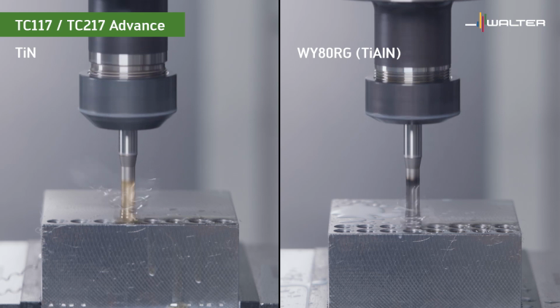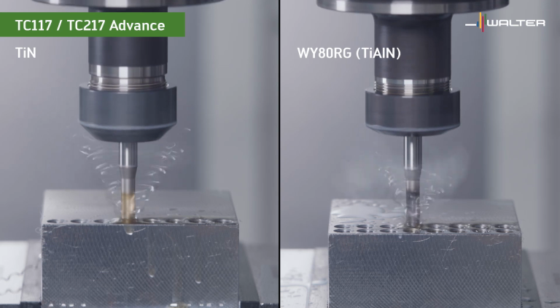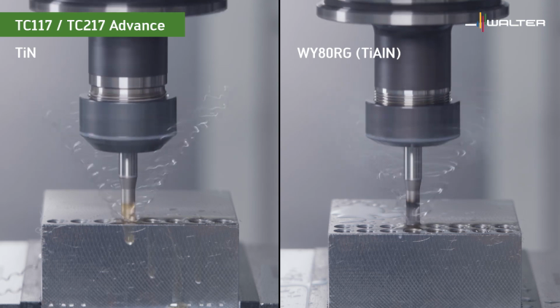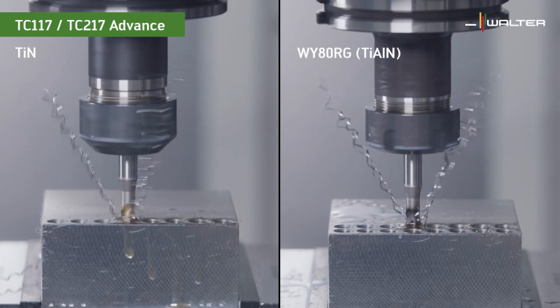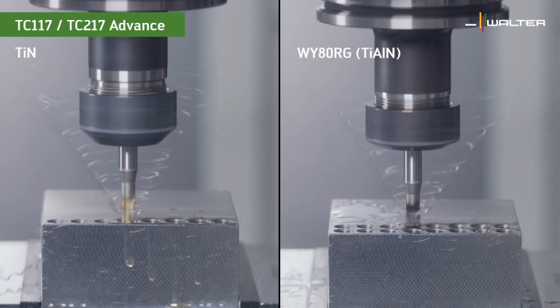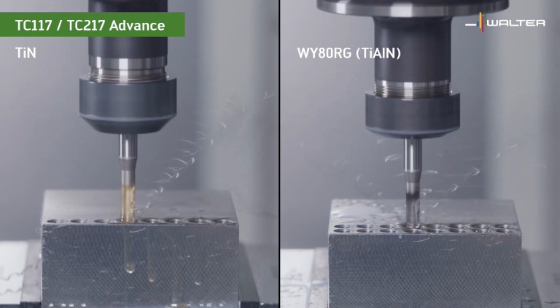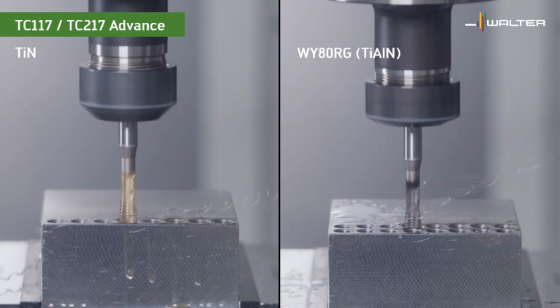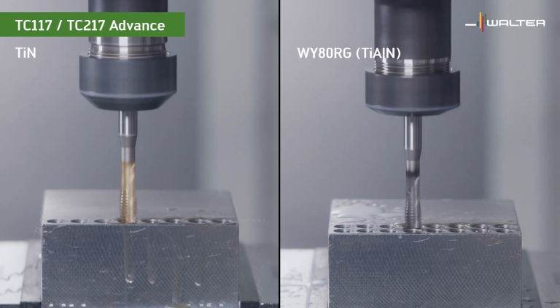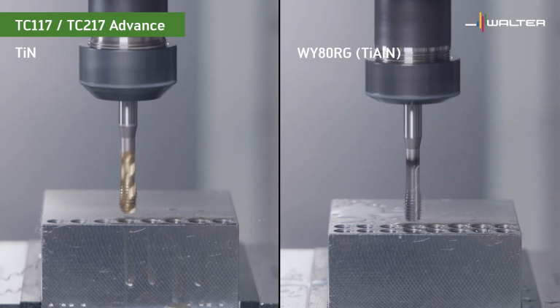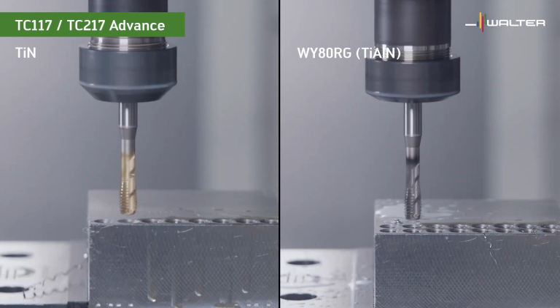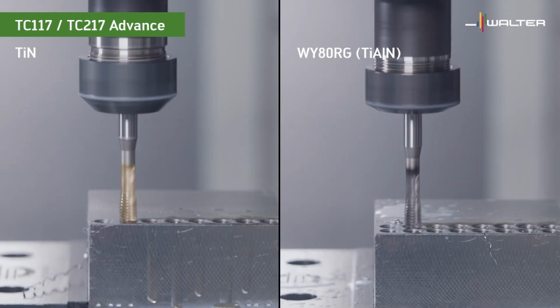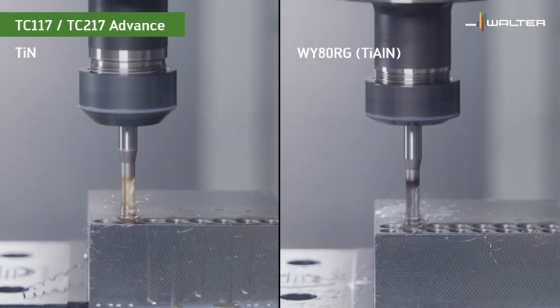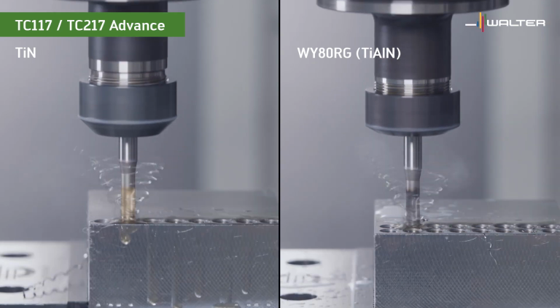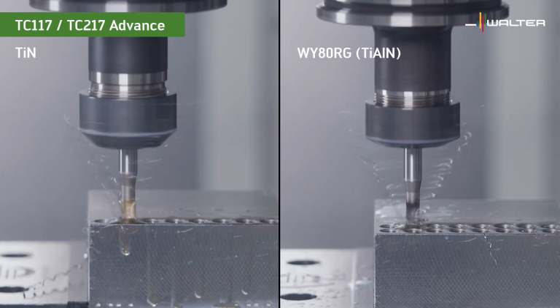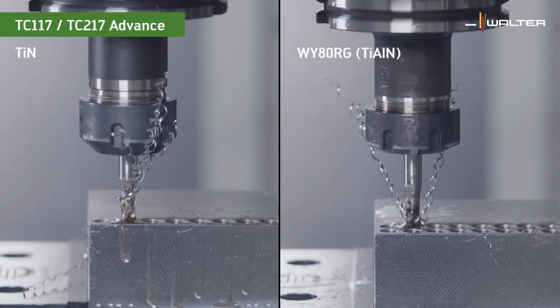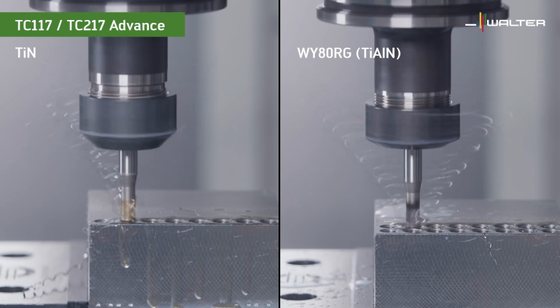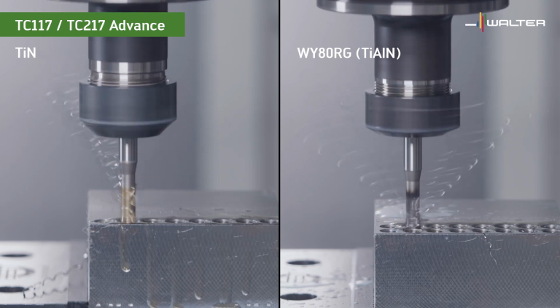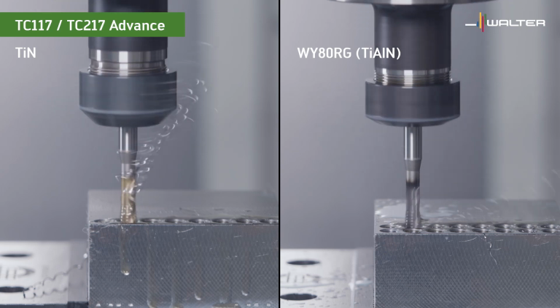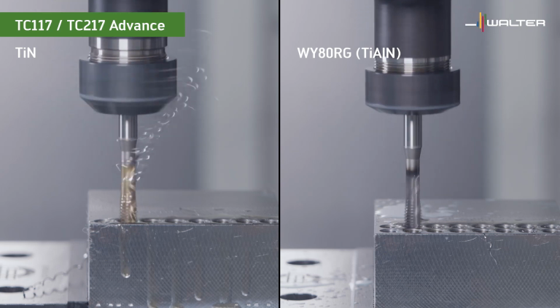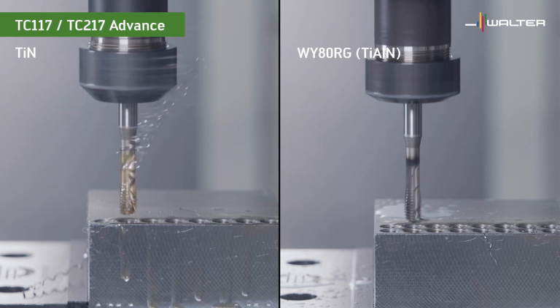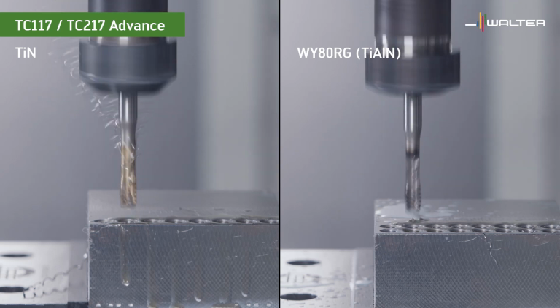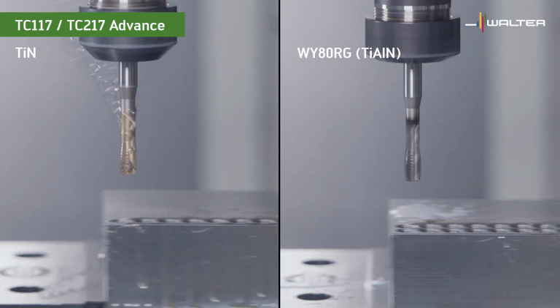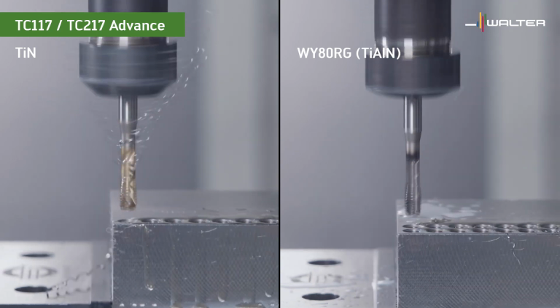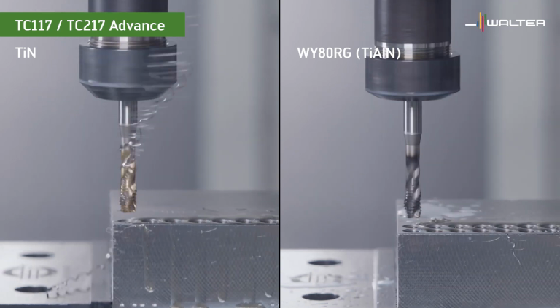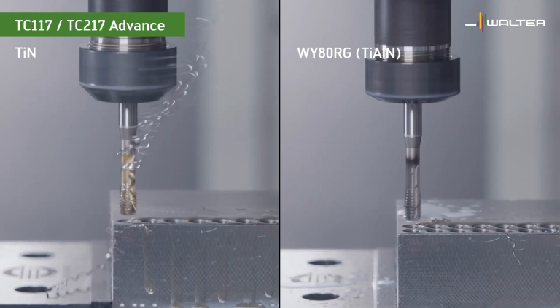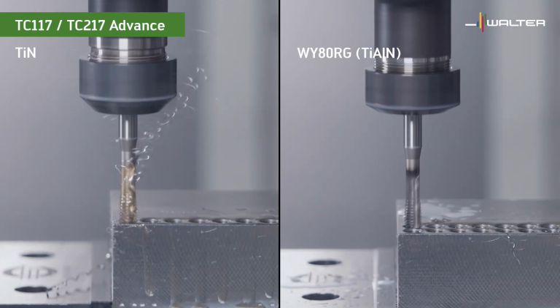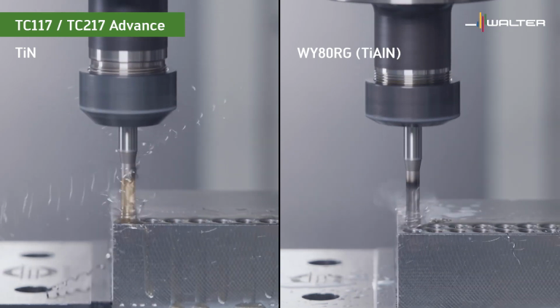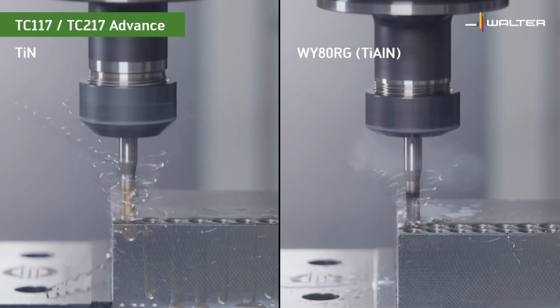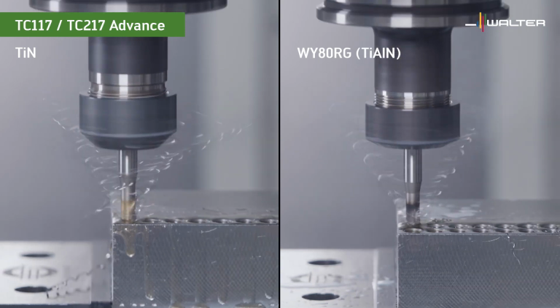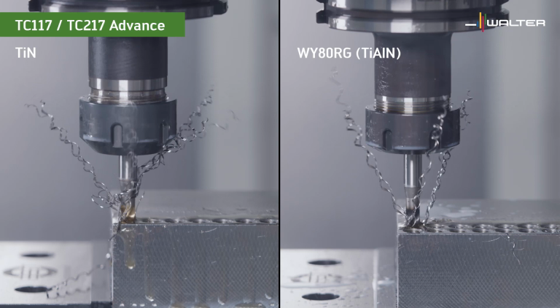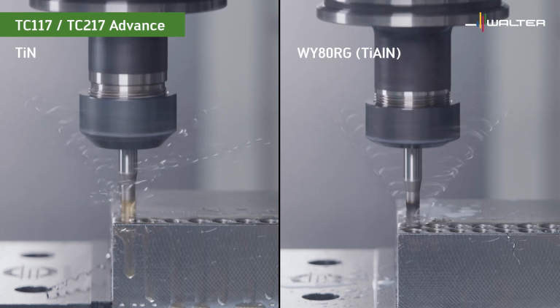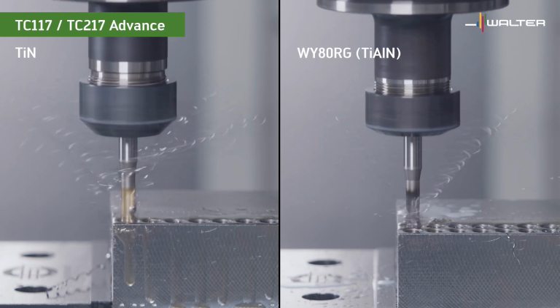Here's an example that shows the difference in reliability: with the TiN coated tap, a bird nest forms after just 10 threads, while a tool with titanium aluminum nitride coating runs without issues.